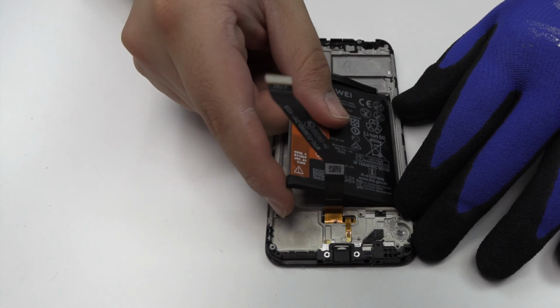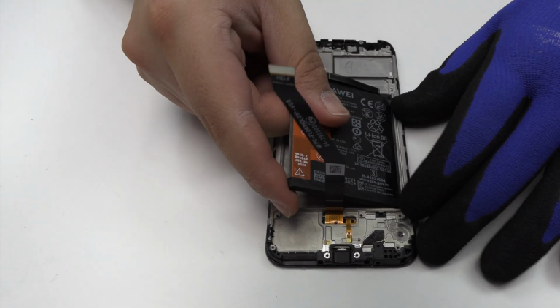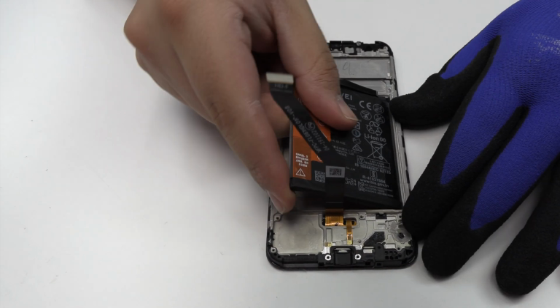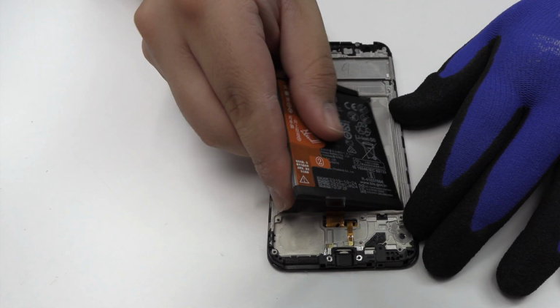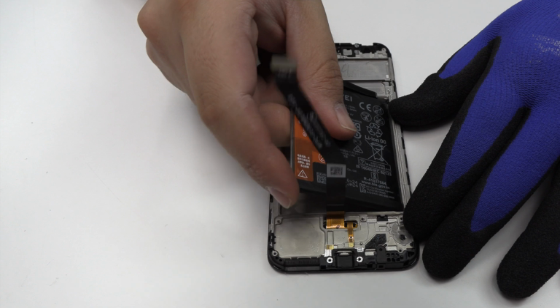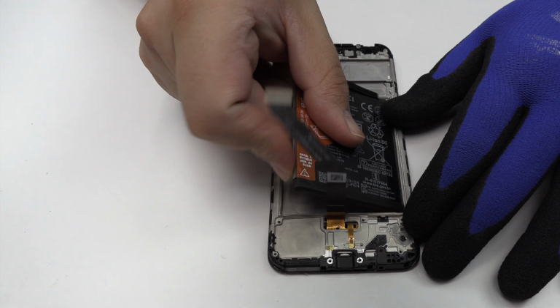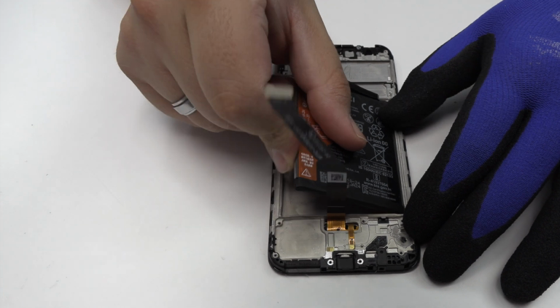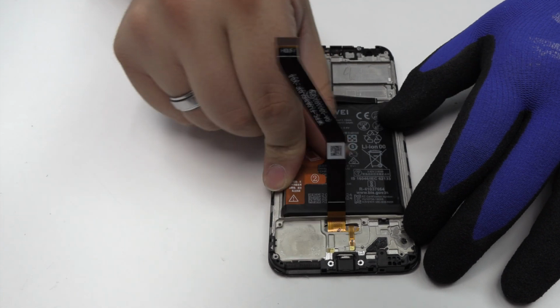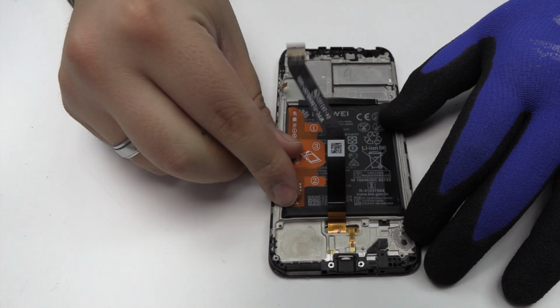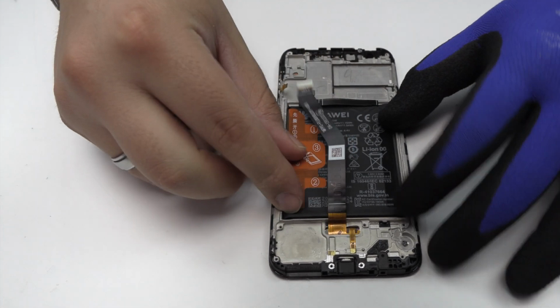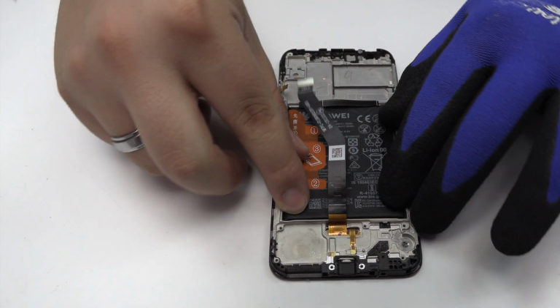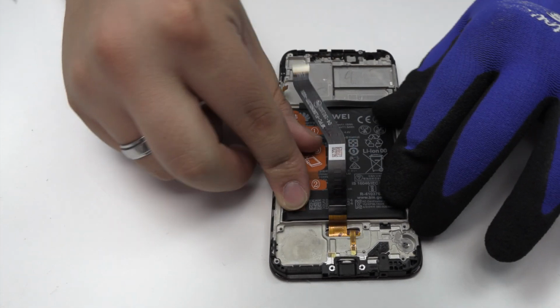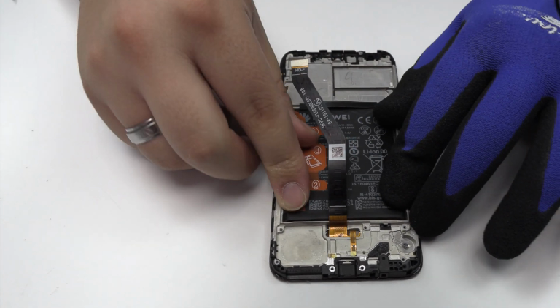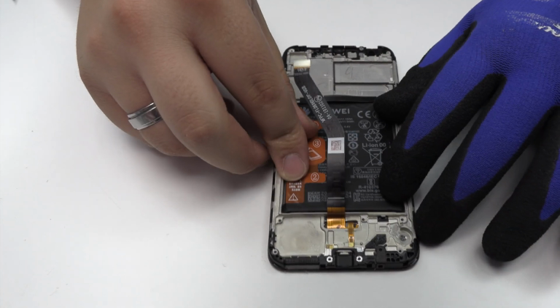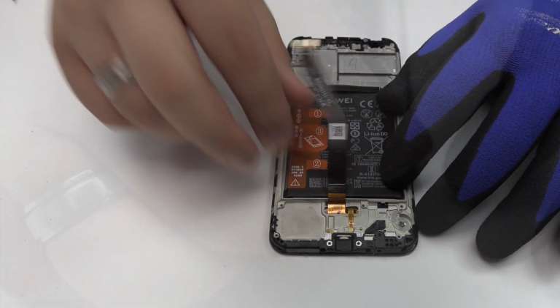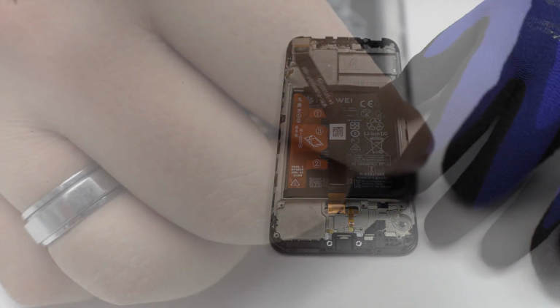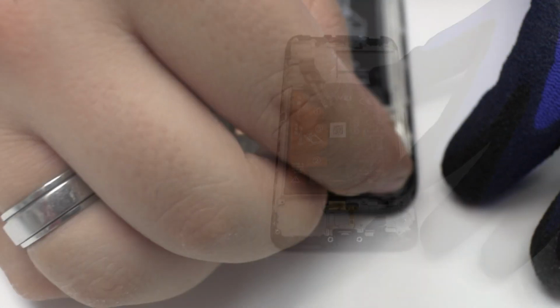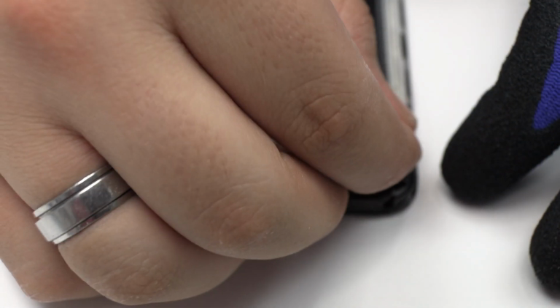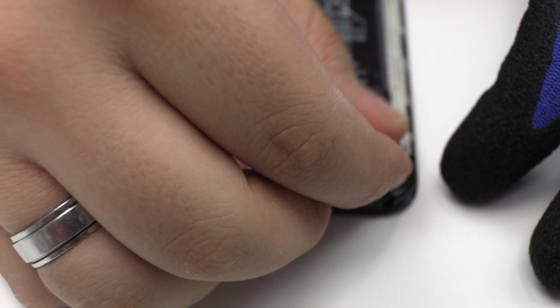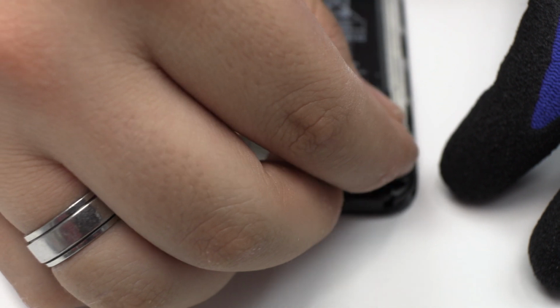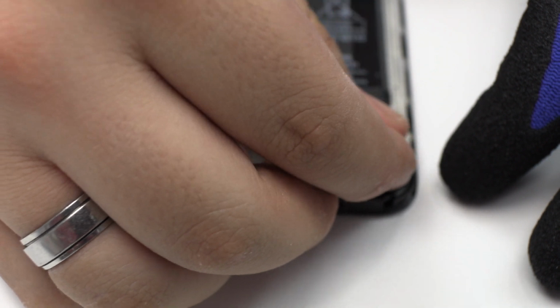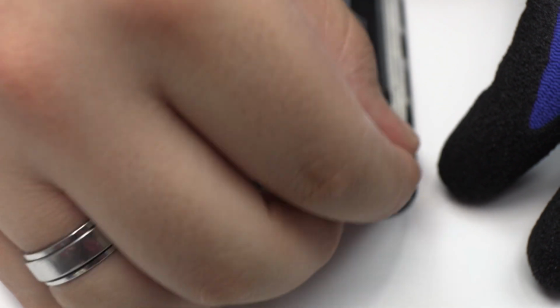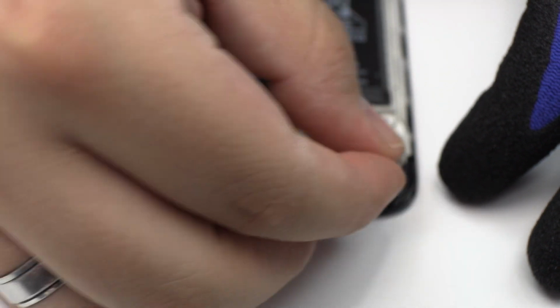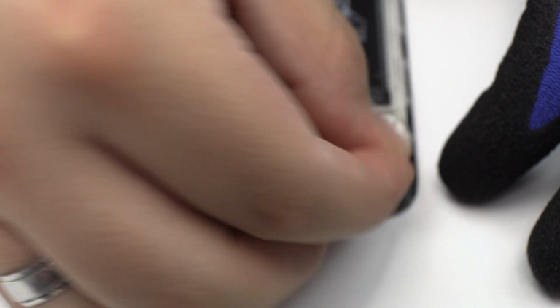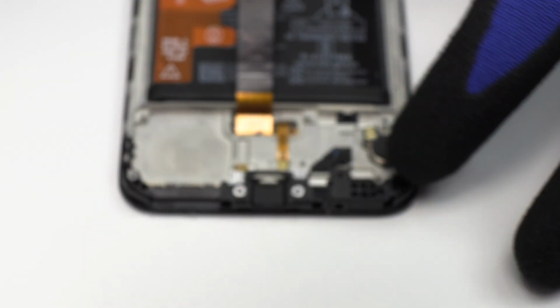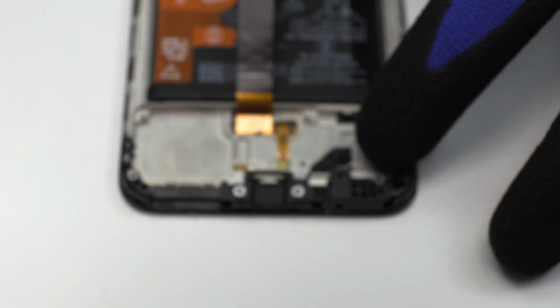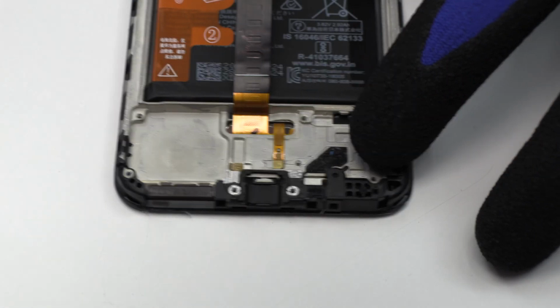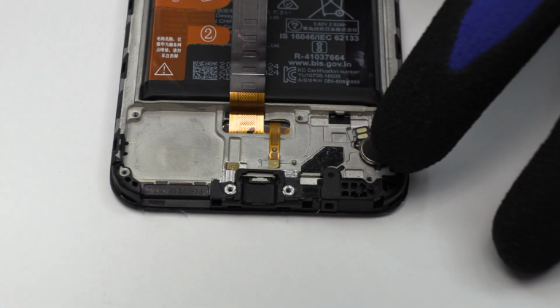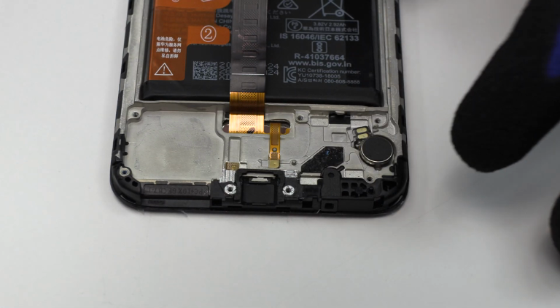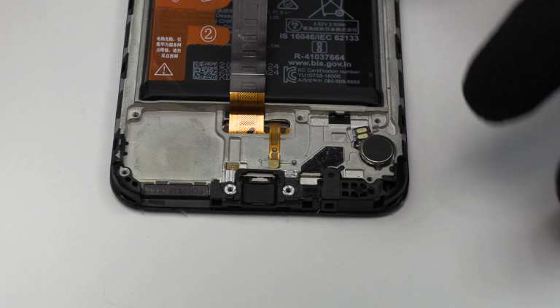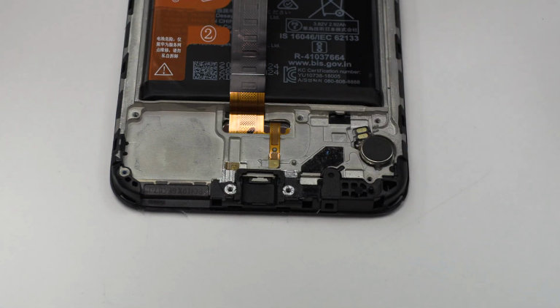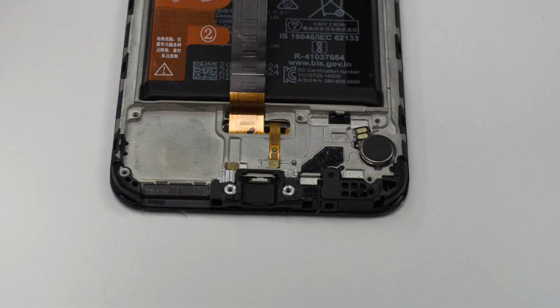We have finished the disassembly process. Now we return with the assembly process.